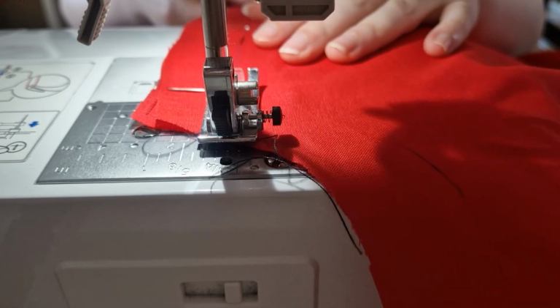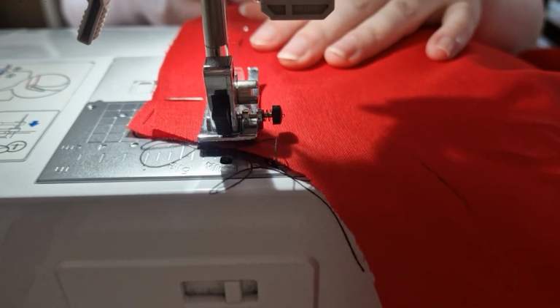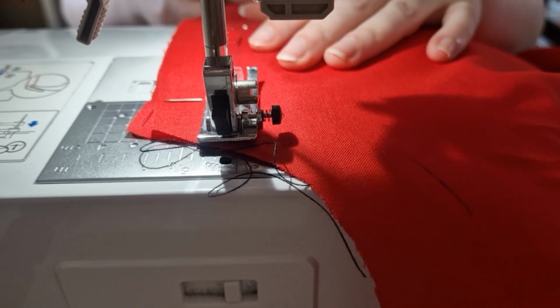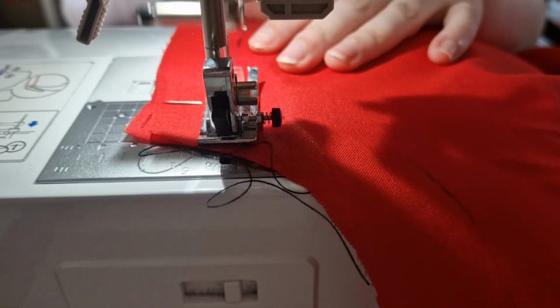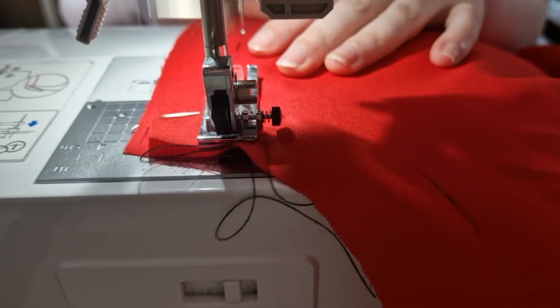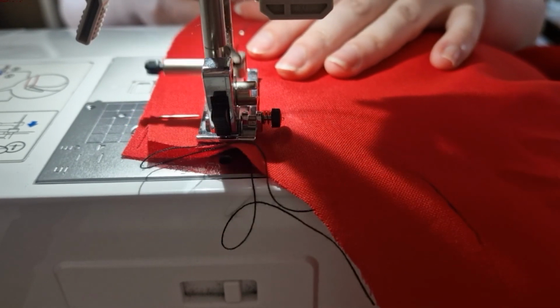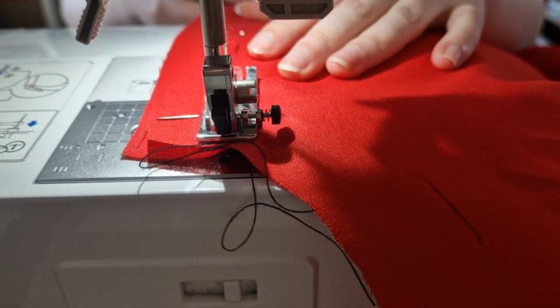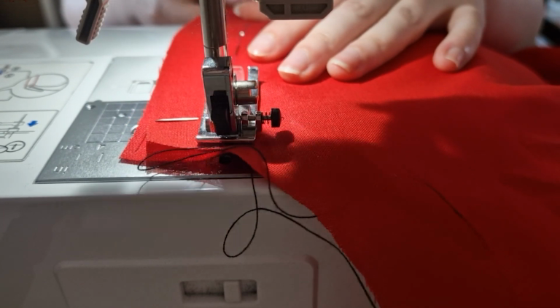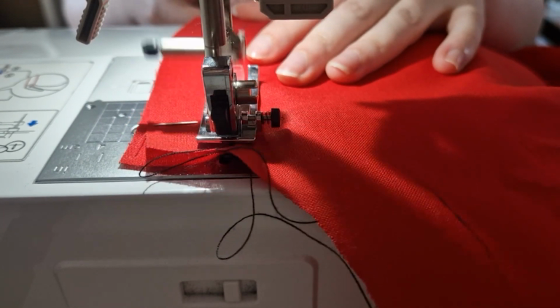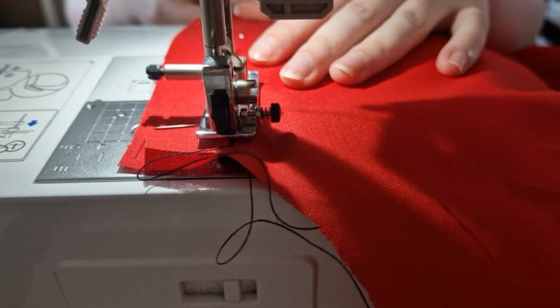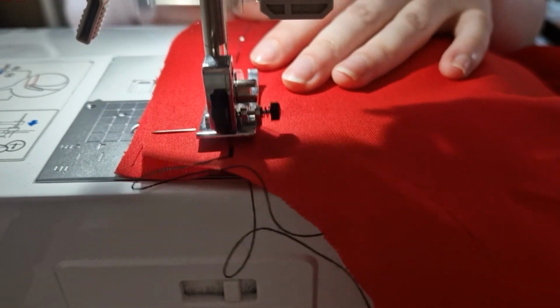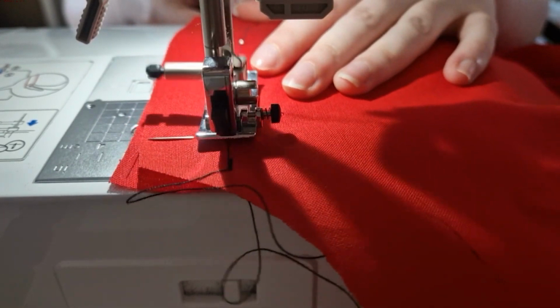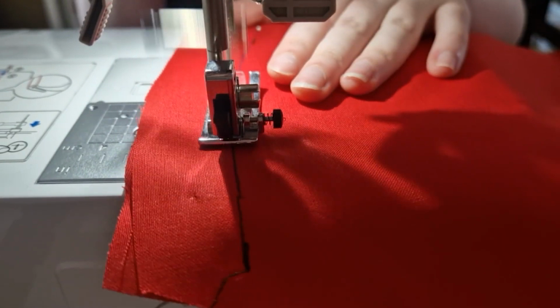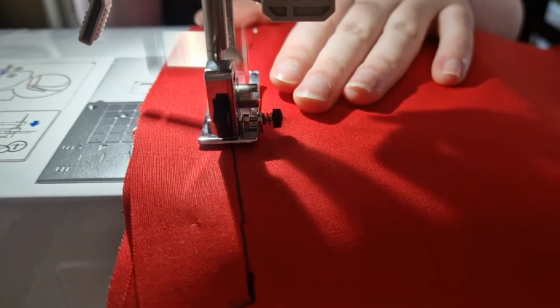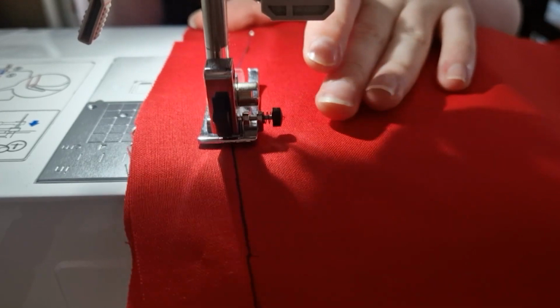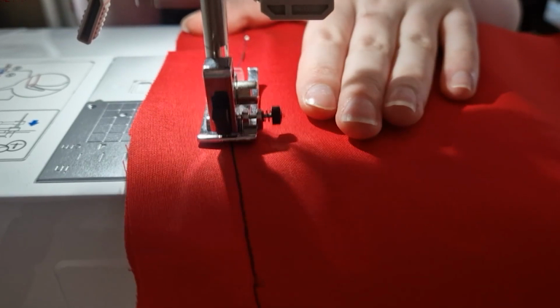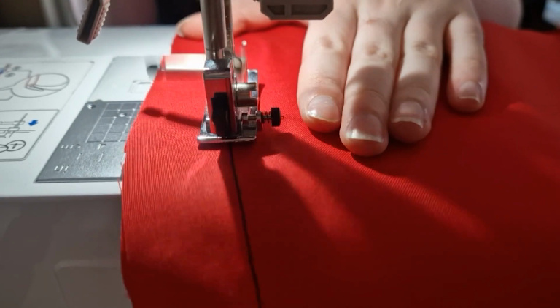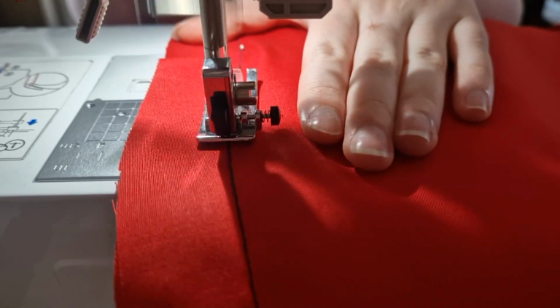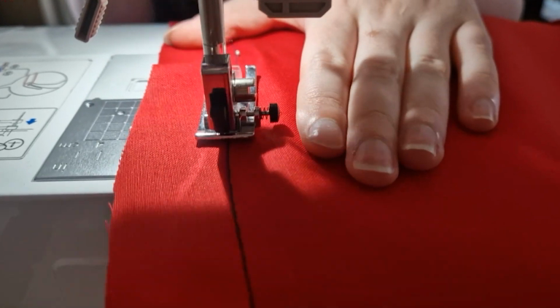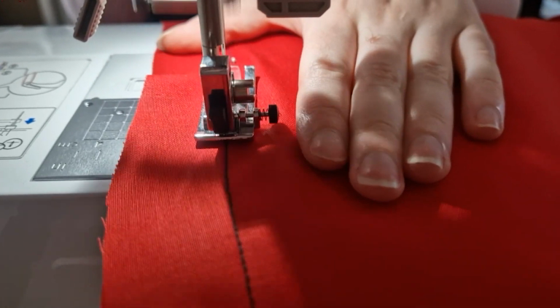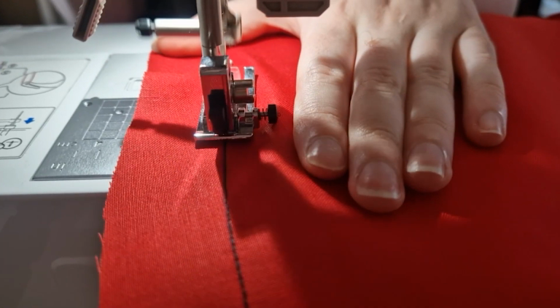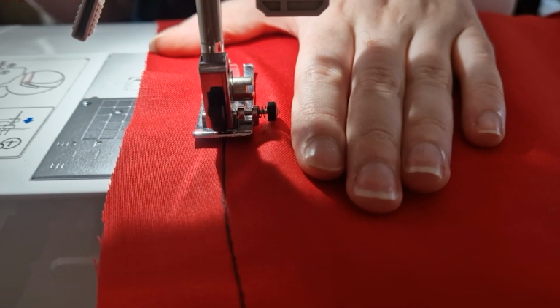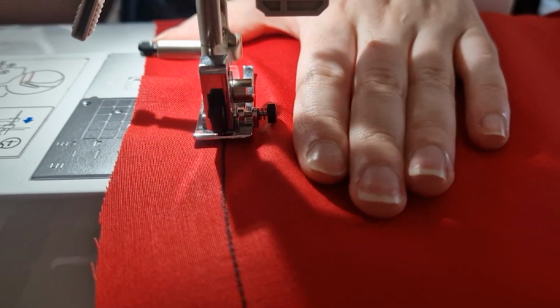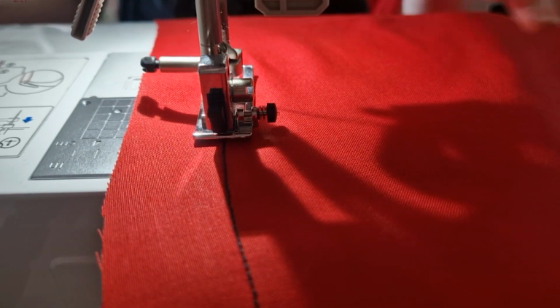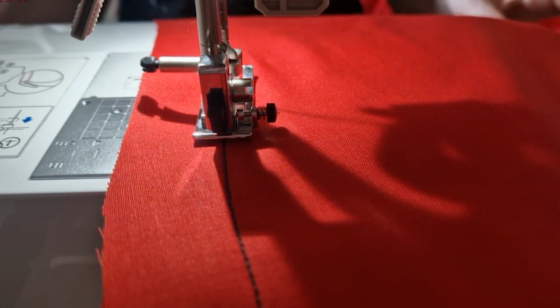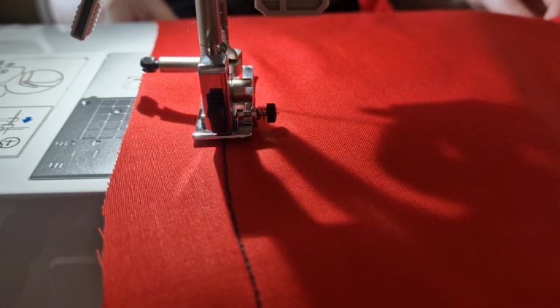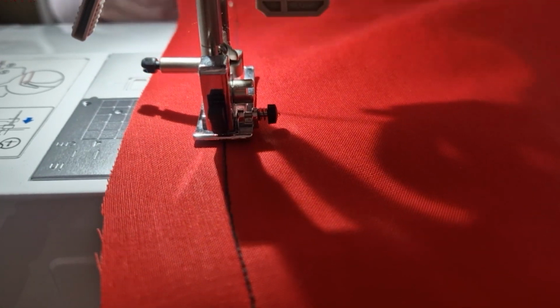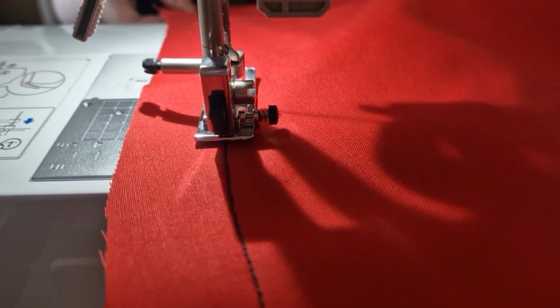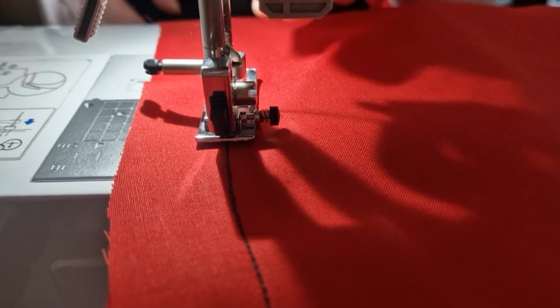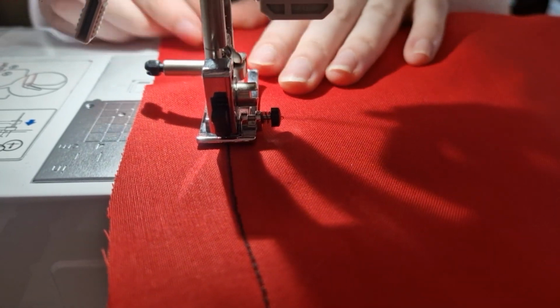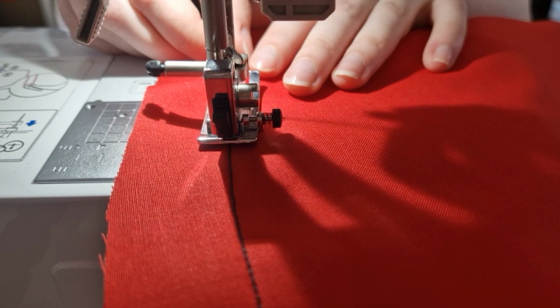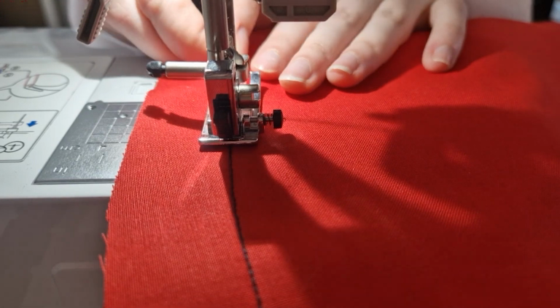Next day, I sewed together the outside leg, and then the inside leg before sewing up the crotch. But I only could do that in the back, because of the seam in the front, which was going to be a fly.